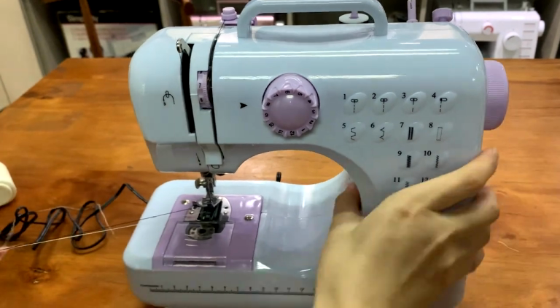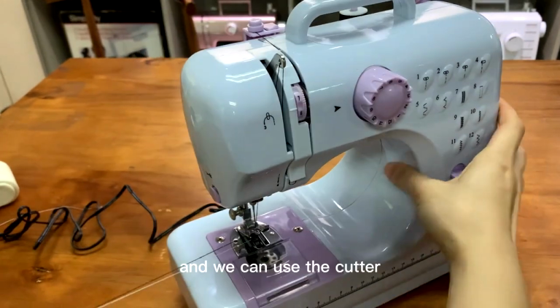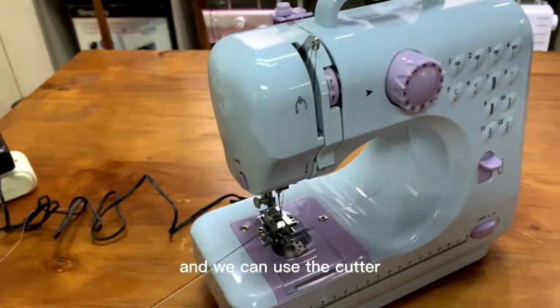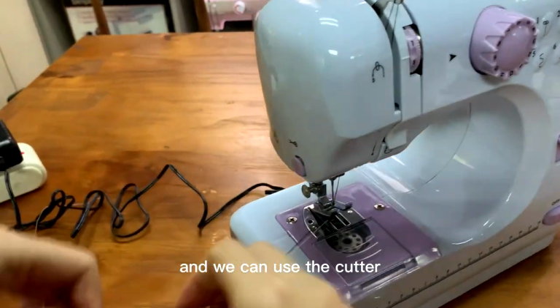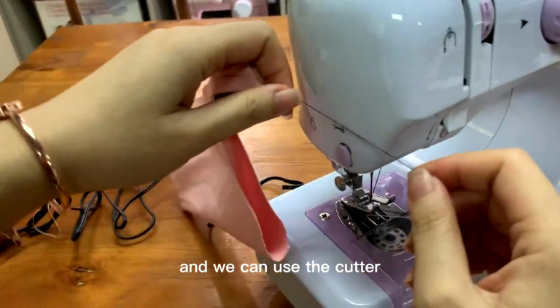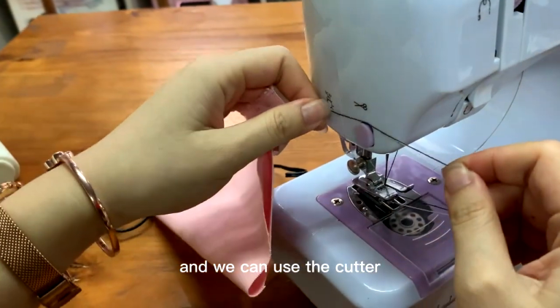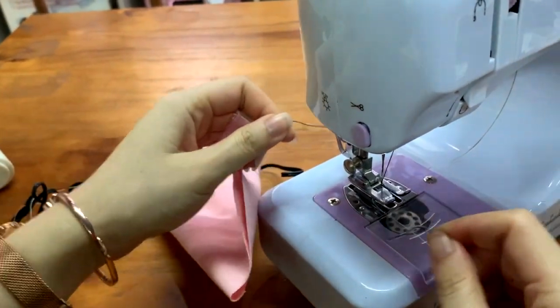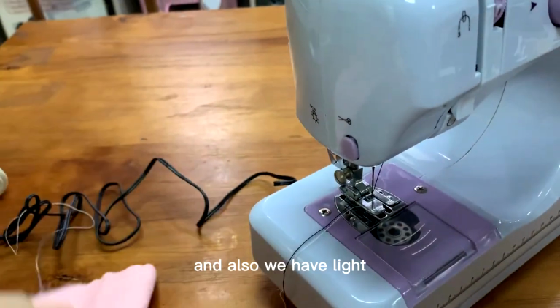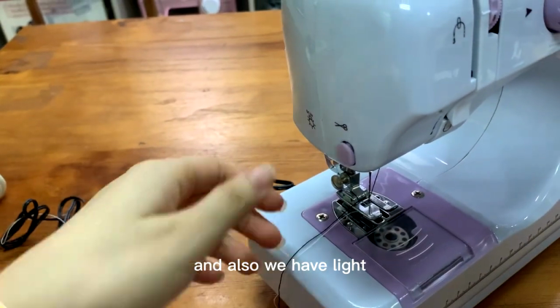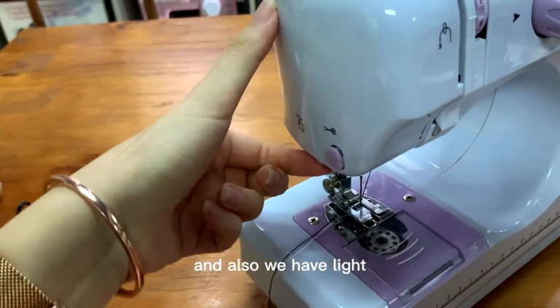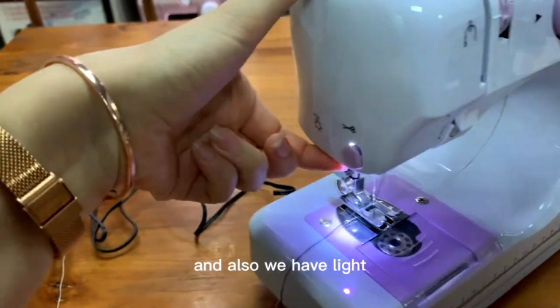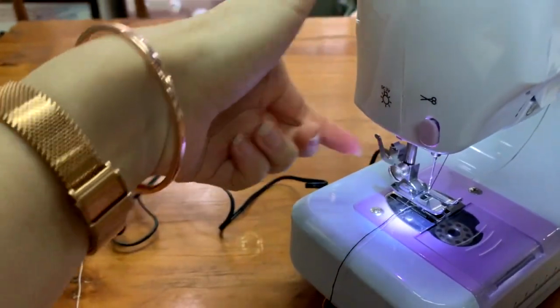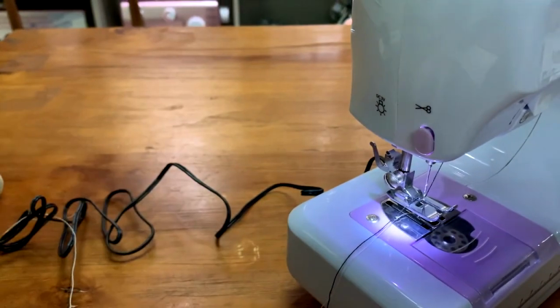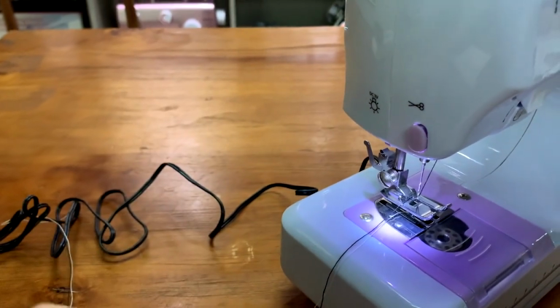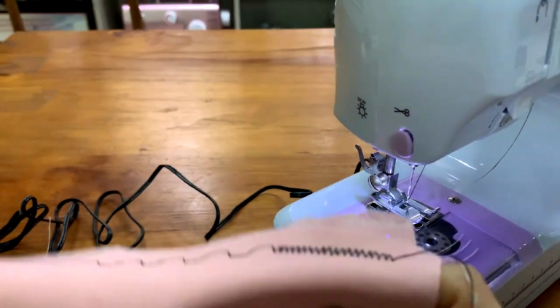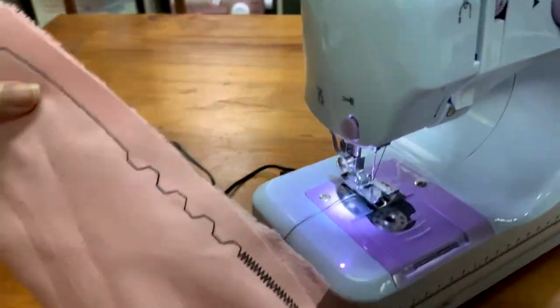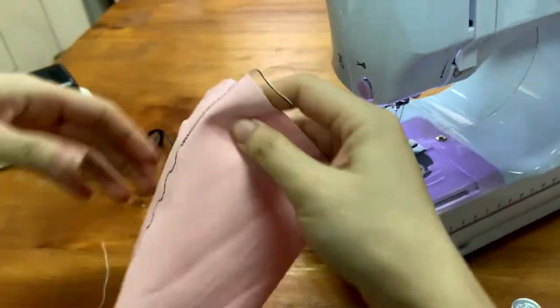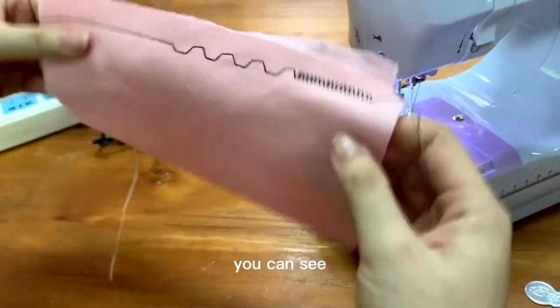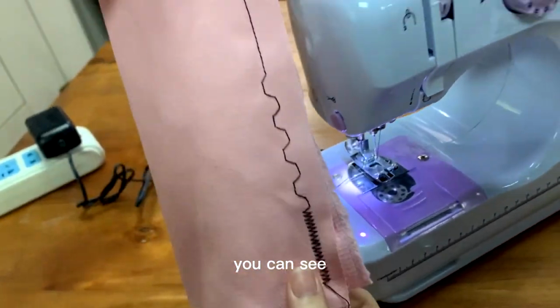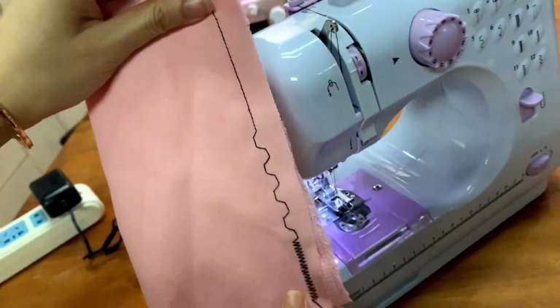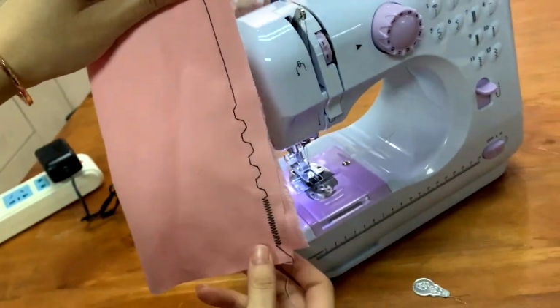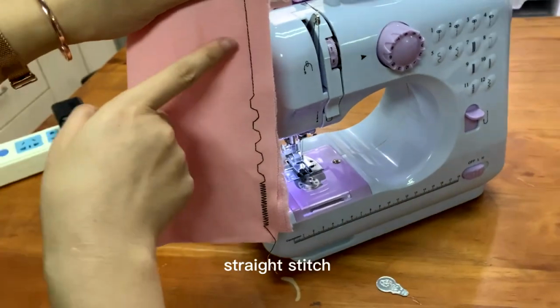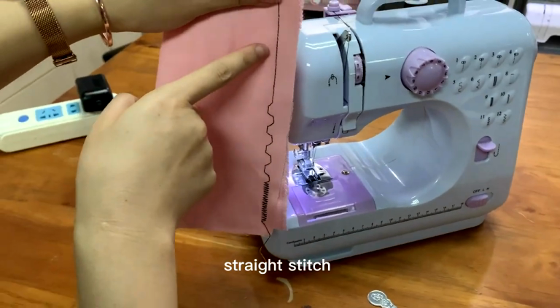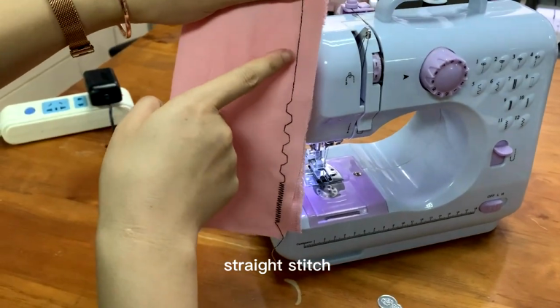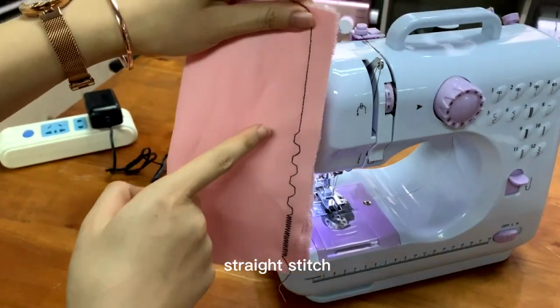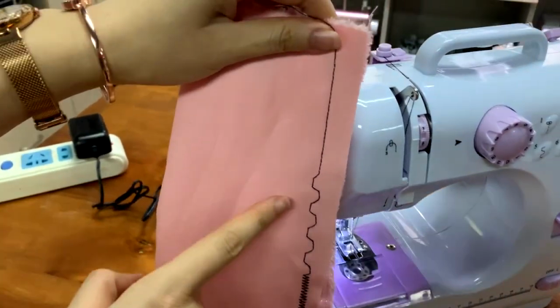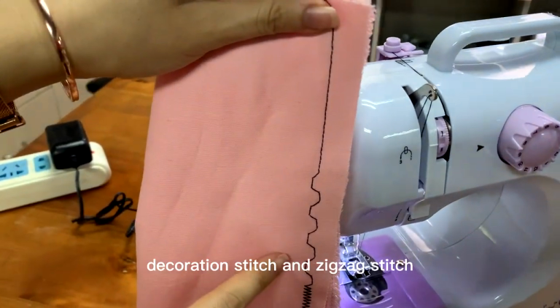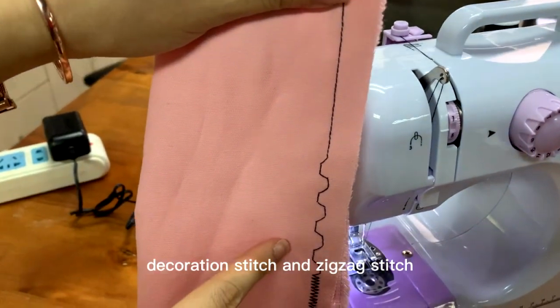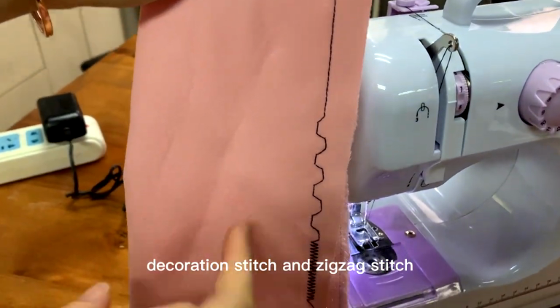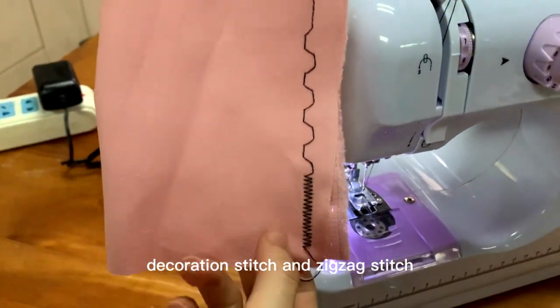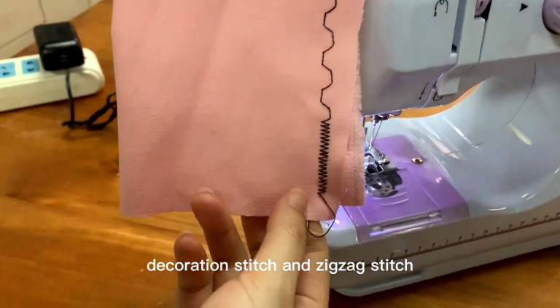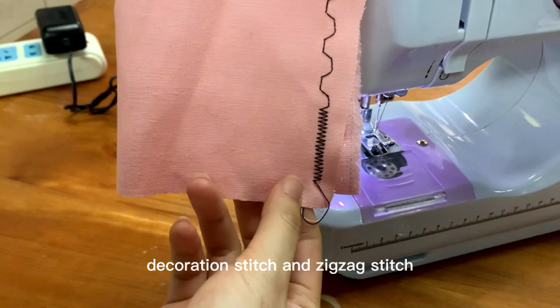We can use the kettle, but also we have that. You can see the stress stitching, acceleration stitching, and zigzag stitching.